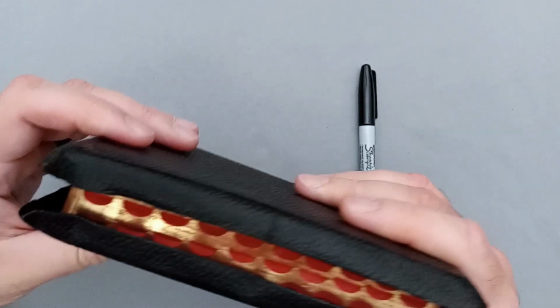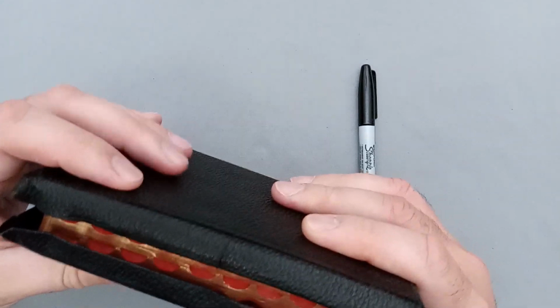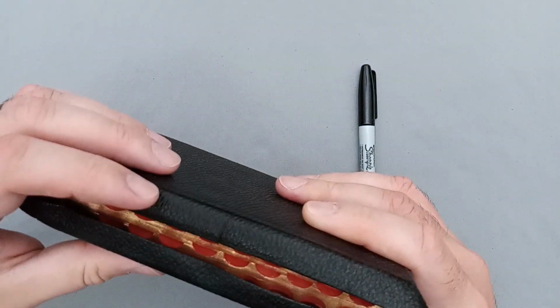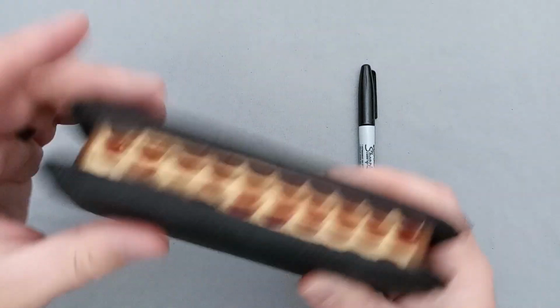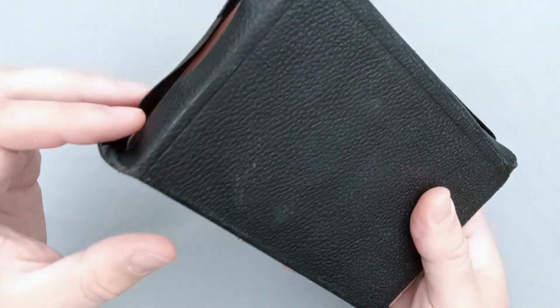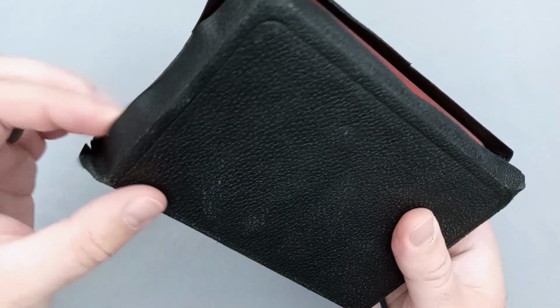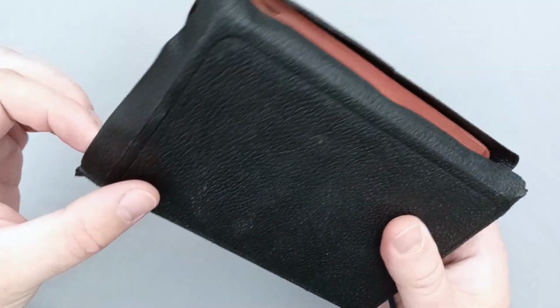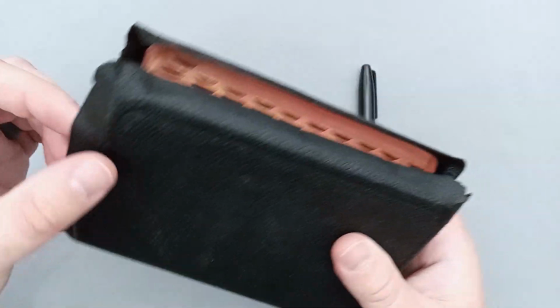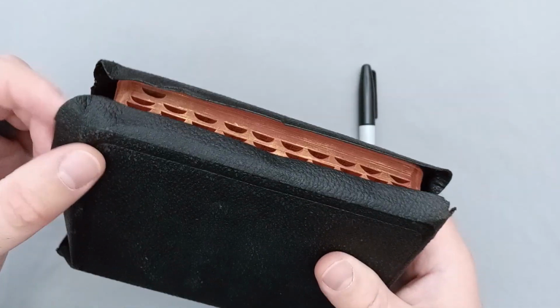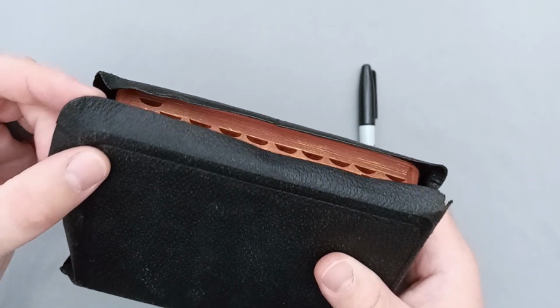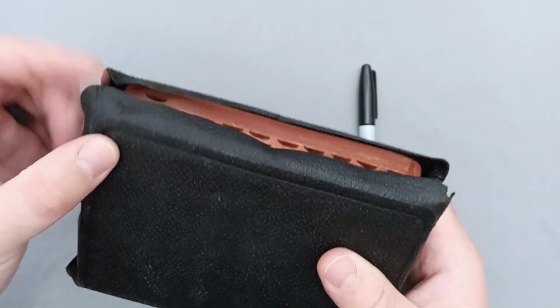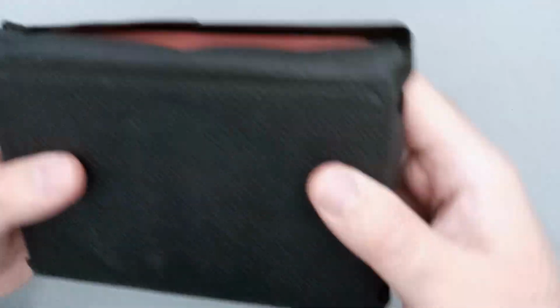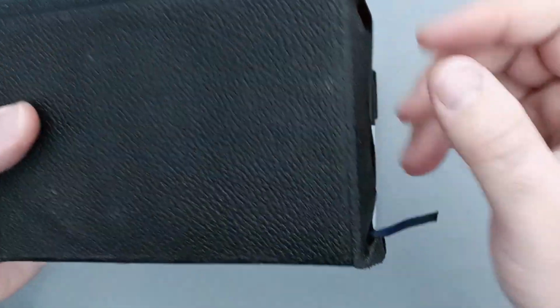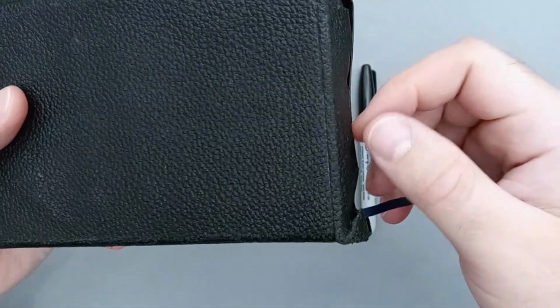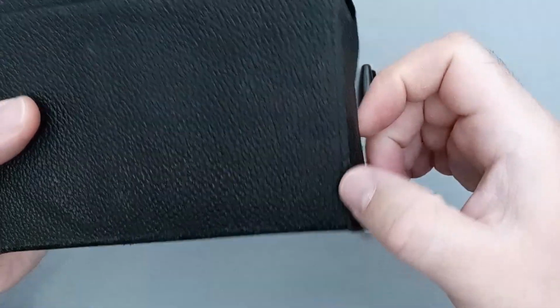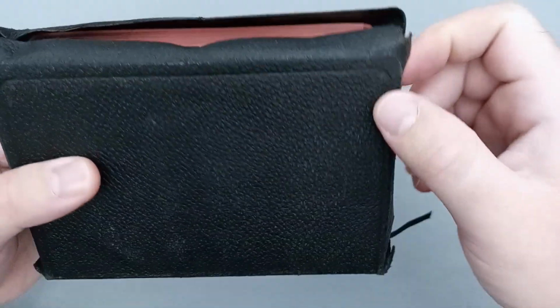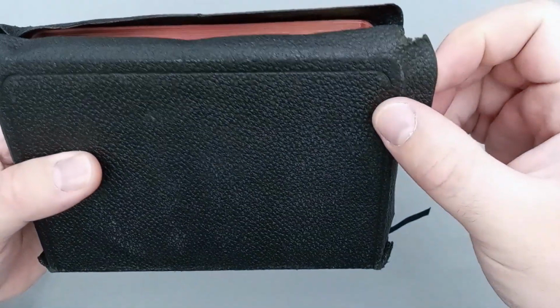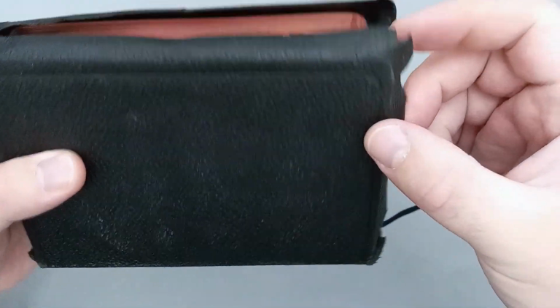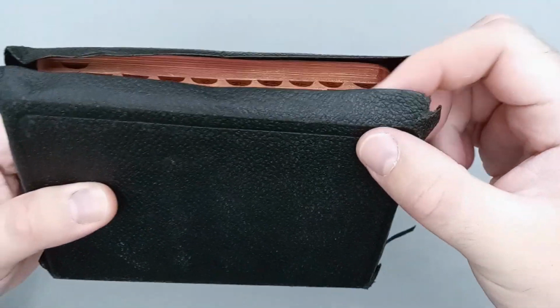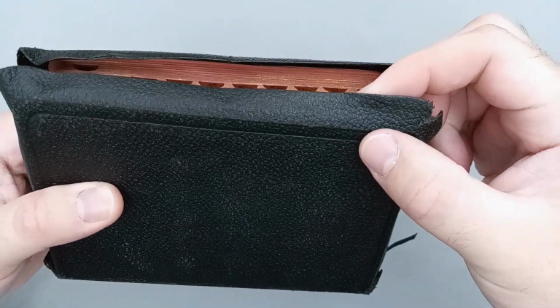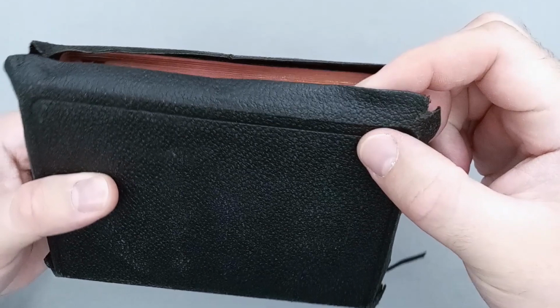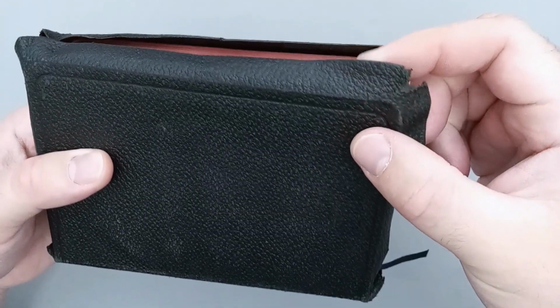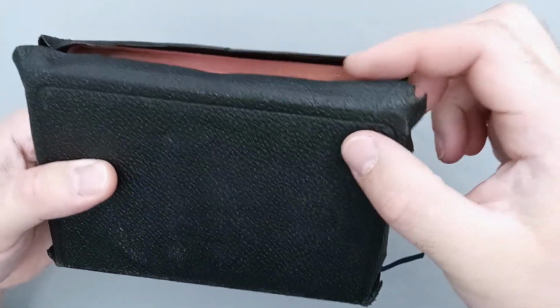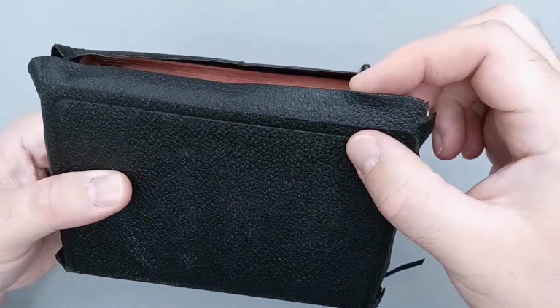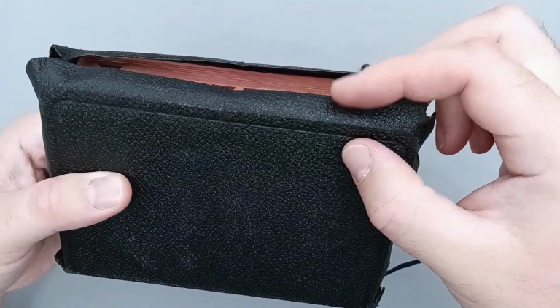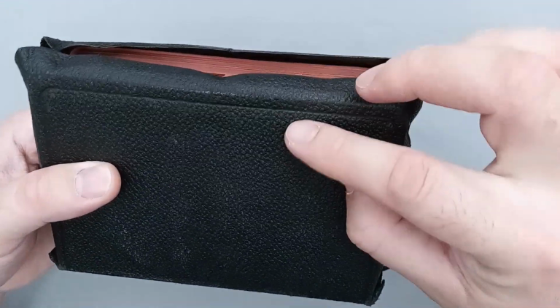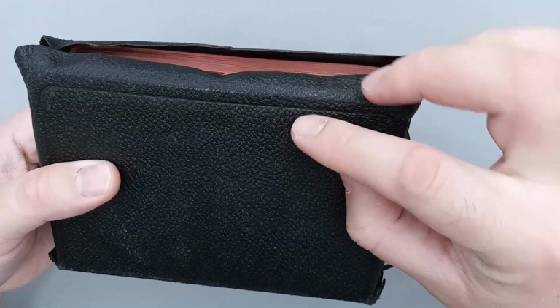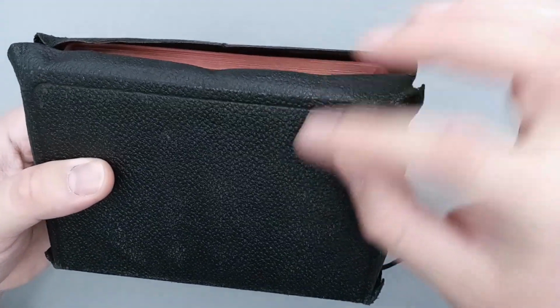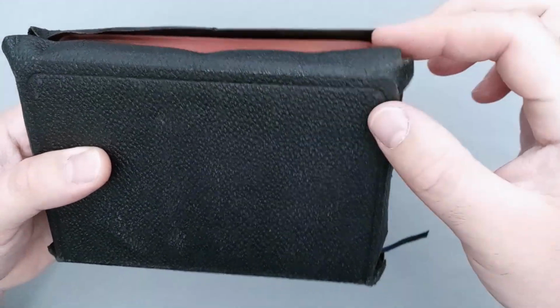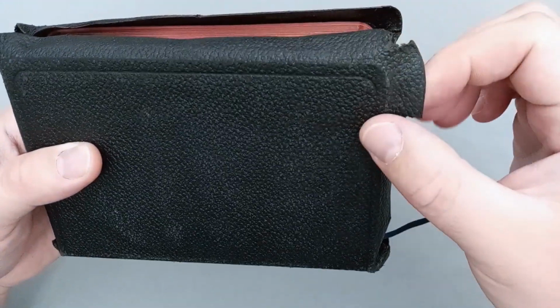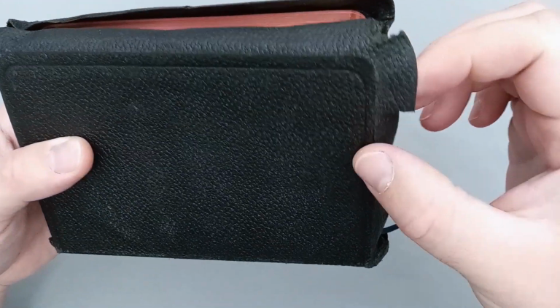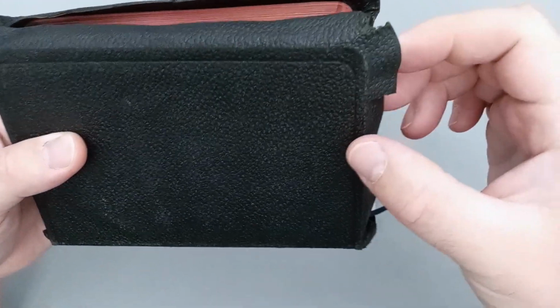It does have kind of a nice yap here, a semi-yap — doesn't go all the way — but you can see this nice leather. It does have a perimeter line around the book block. There is no perimeter line on the edge, which is pretty unique because normally they have them on the edge and not on the book block, but this is kind of the opposite of that.